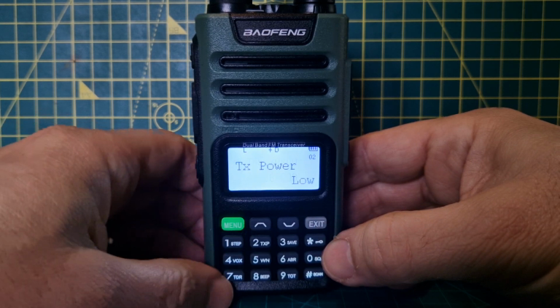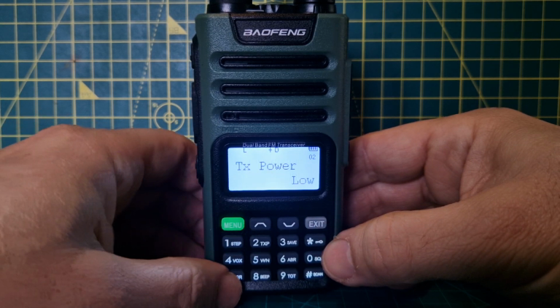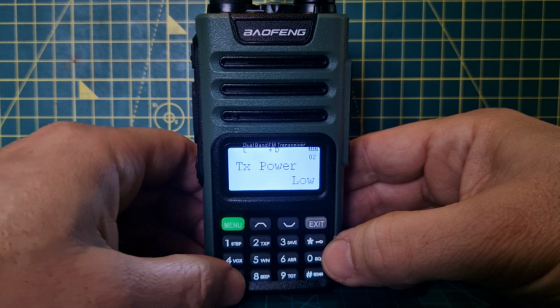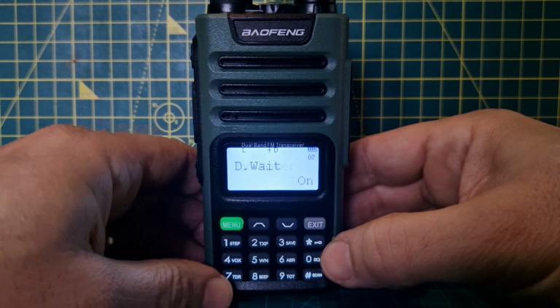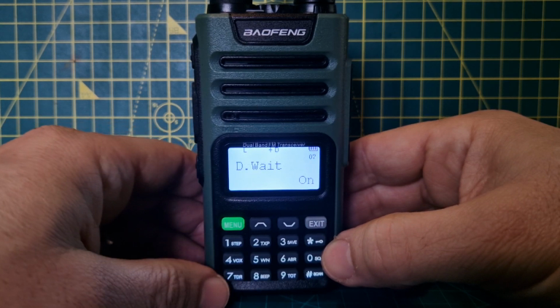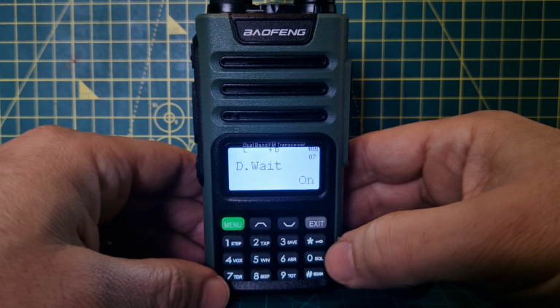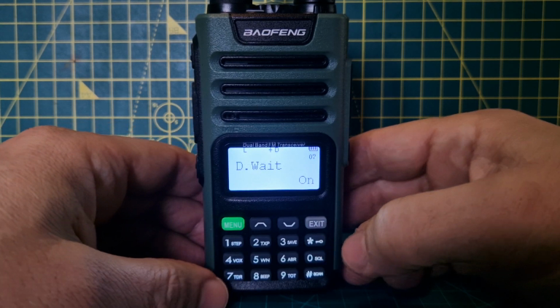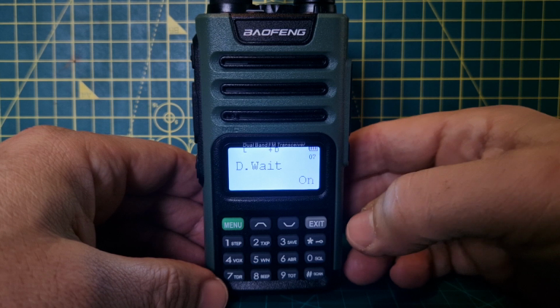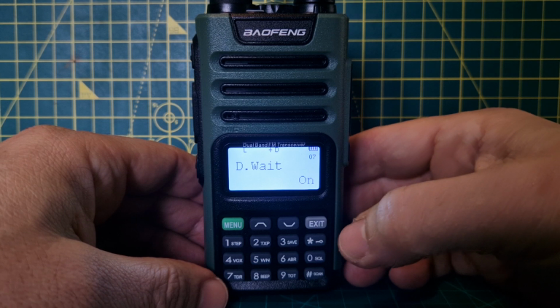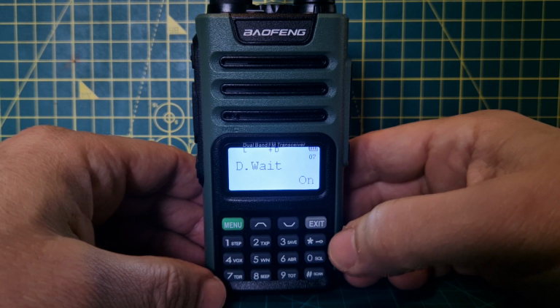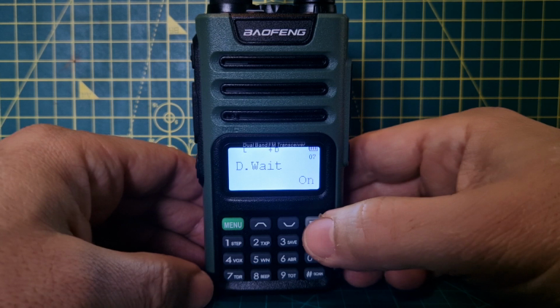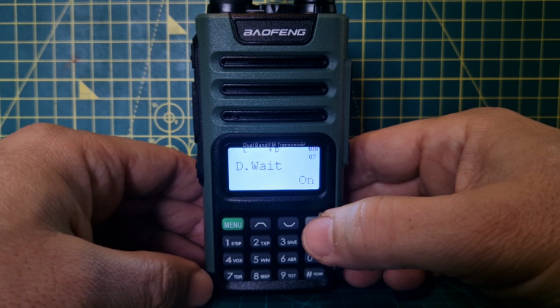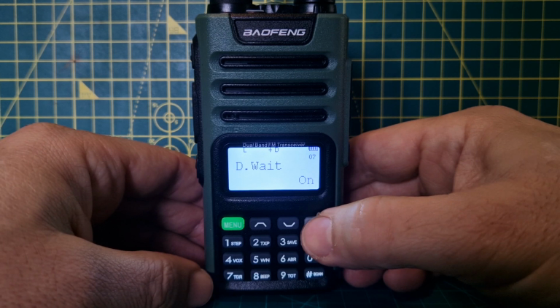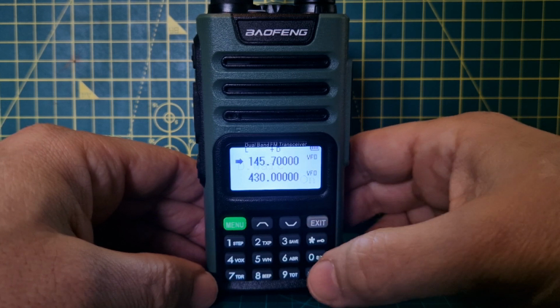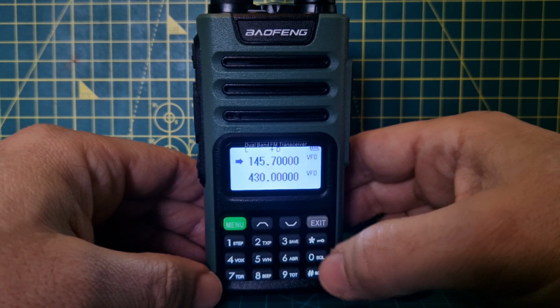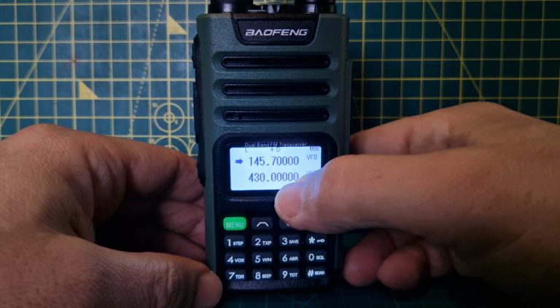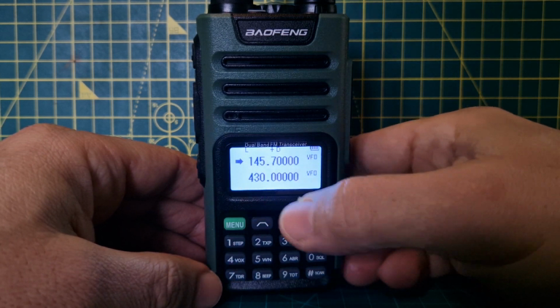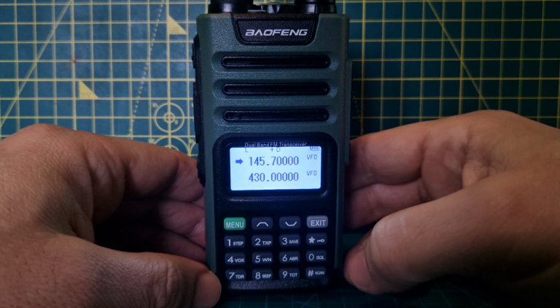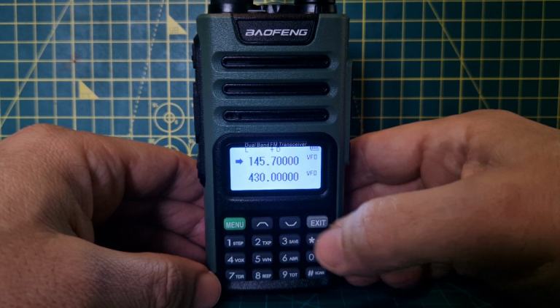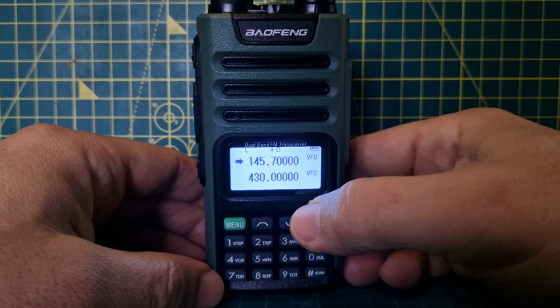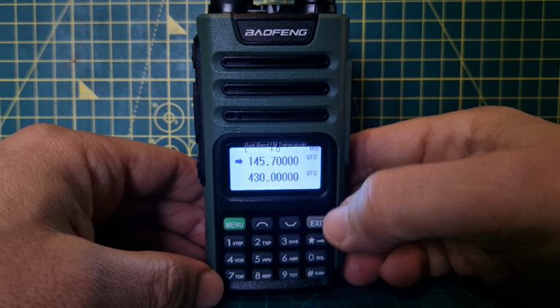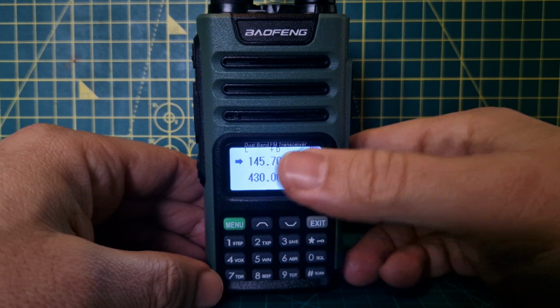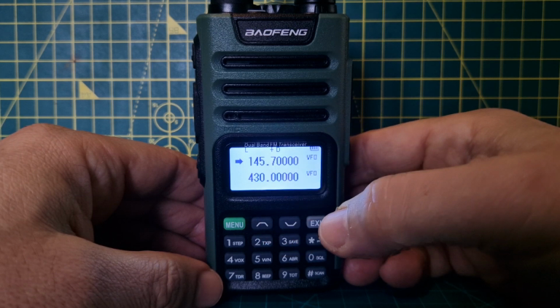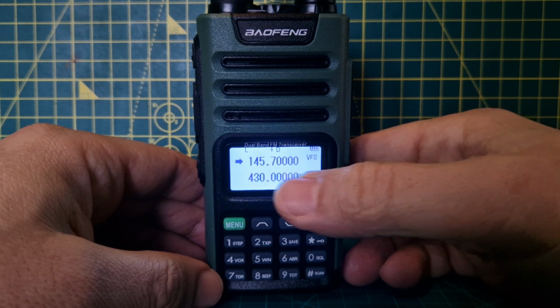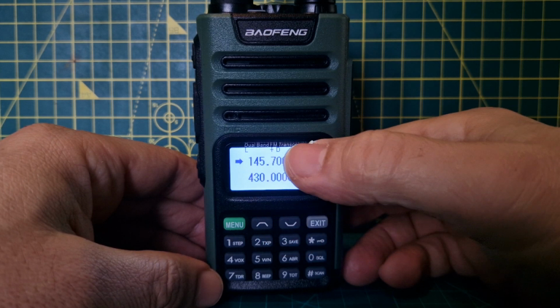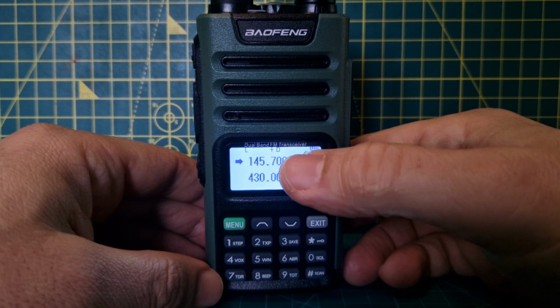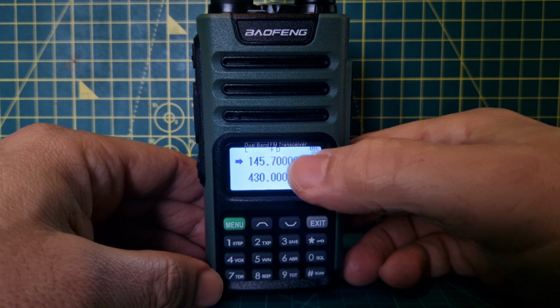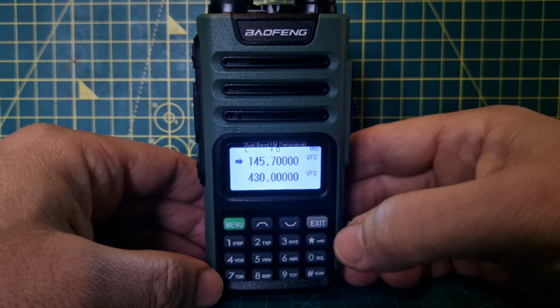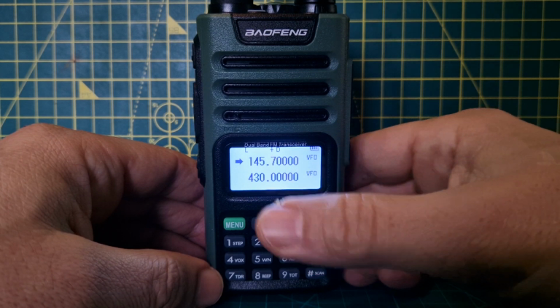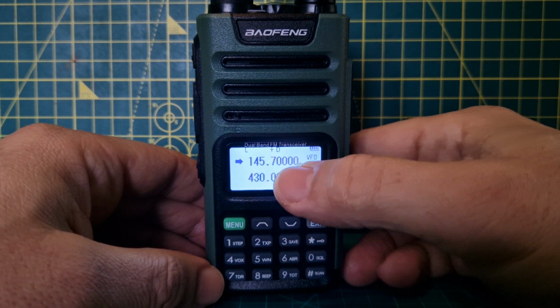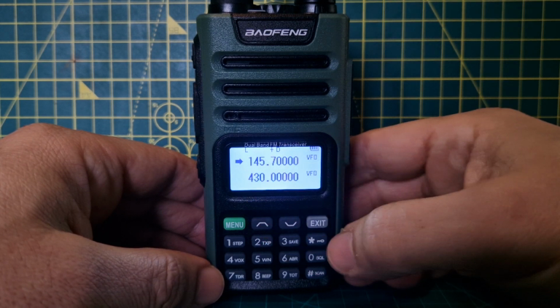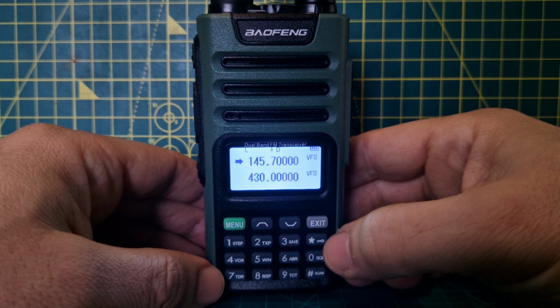Menu then TDR is basically dual receive. Exit with that set to off and you won't receive the B section when it's busy, even if the other section is quiet. So we've got a simplex frequency in — now we need to find our shift.